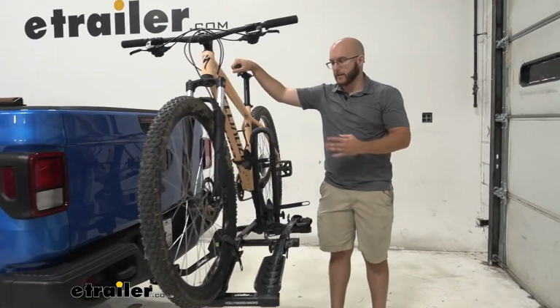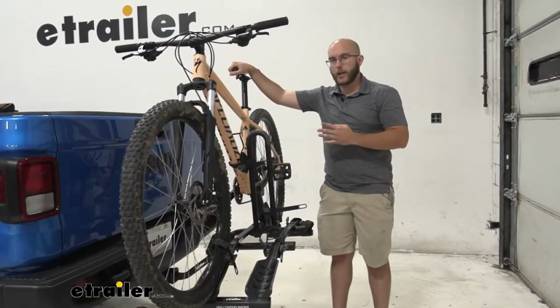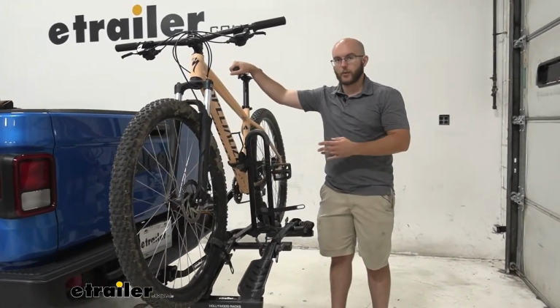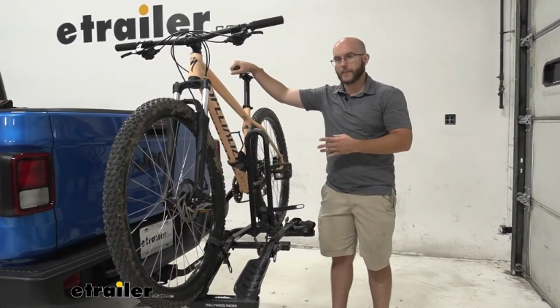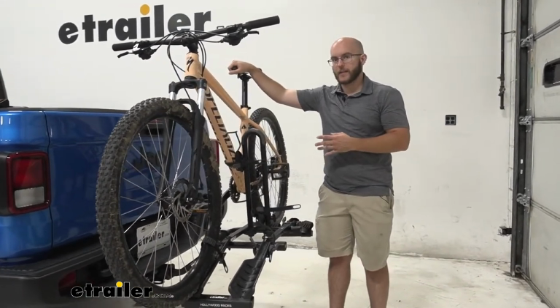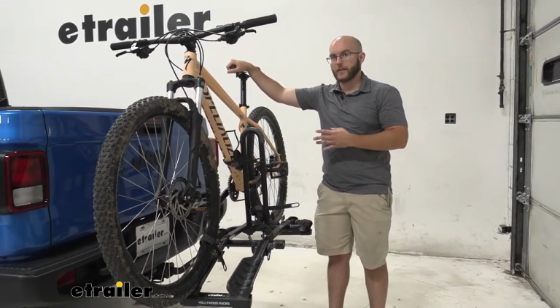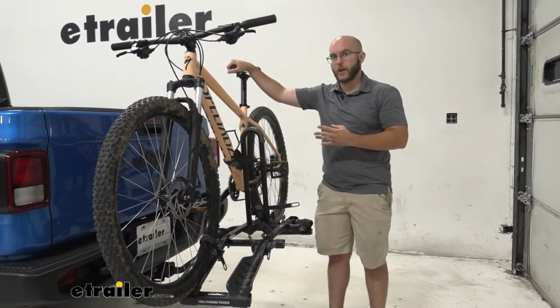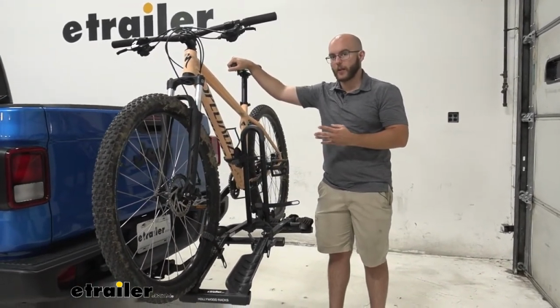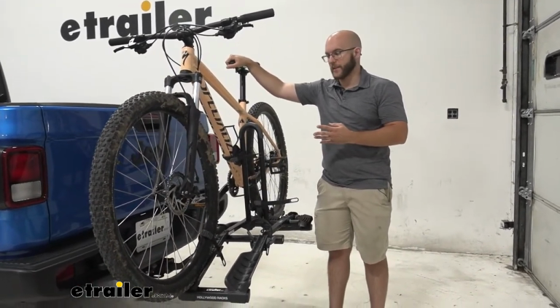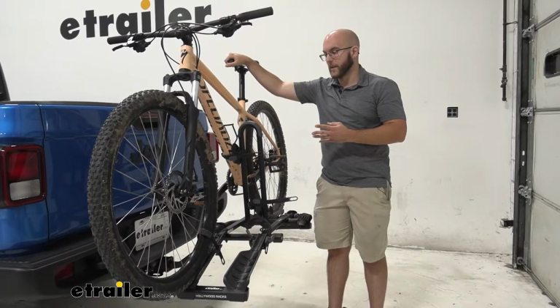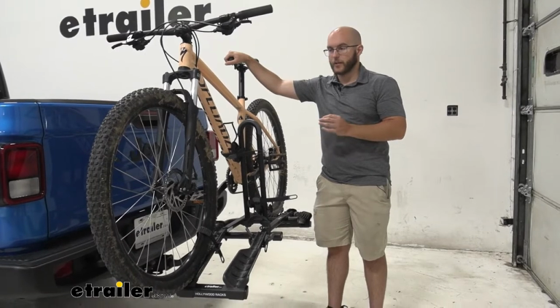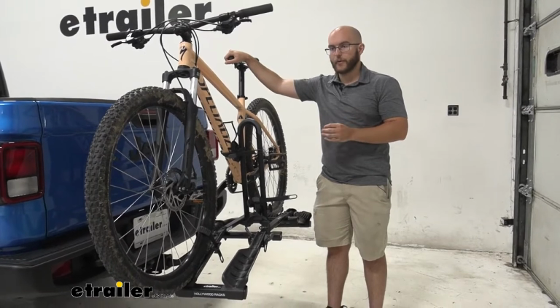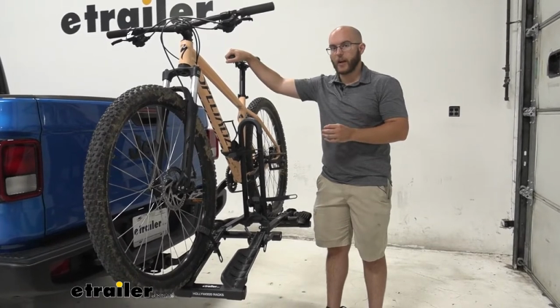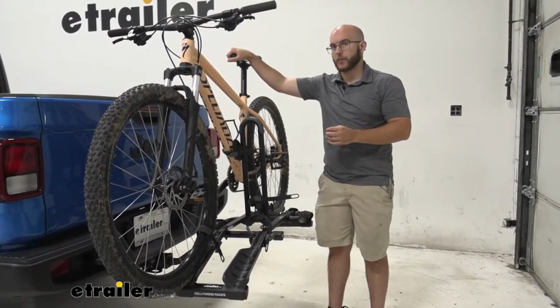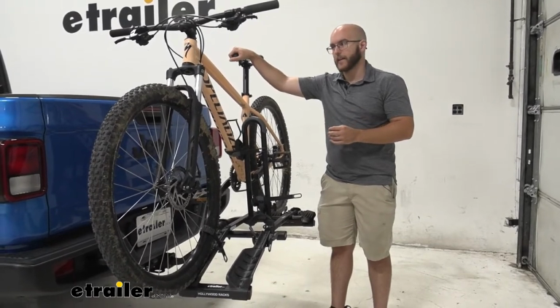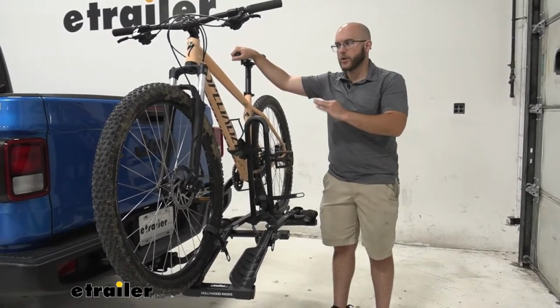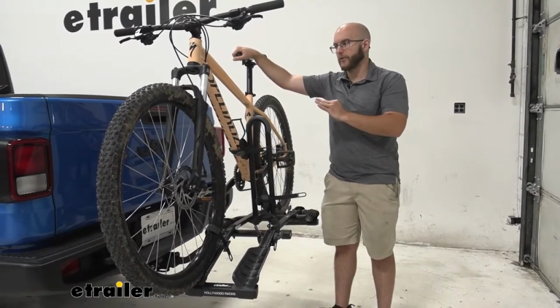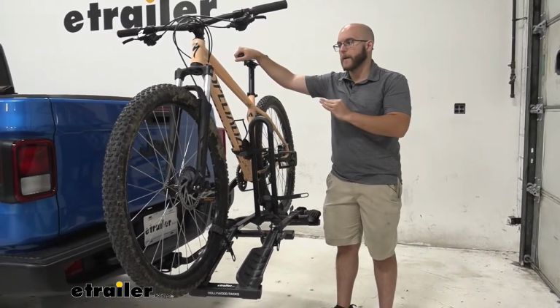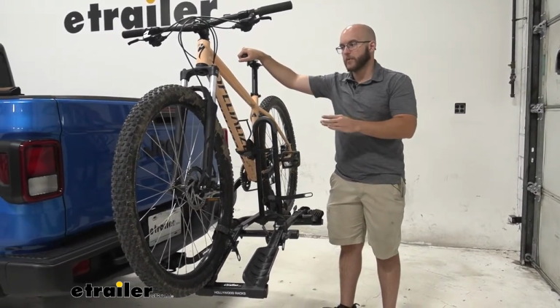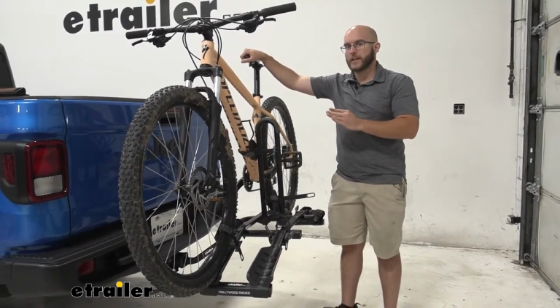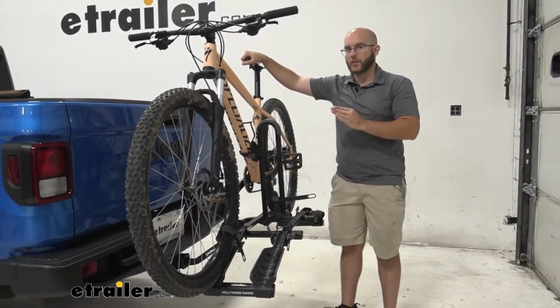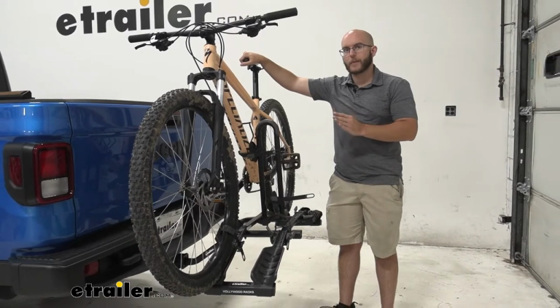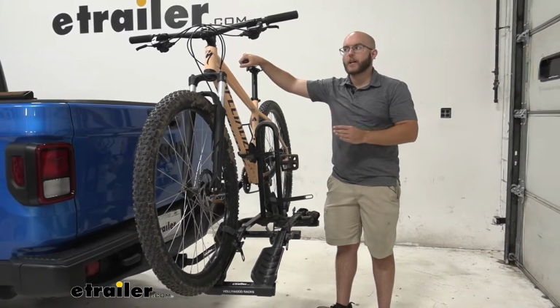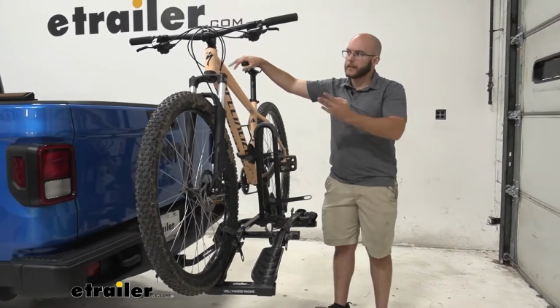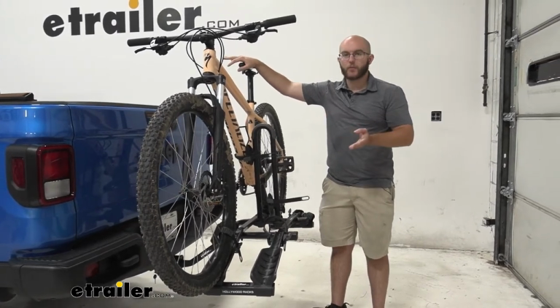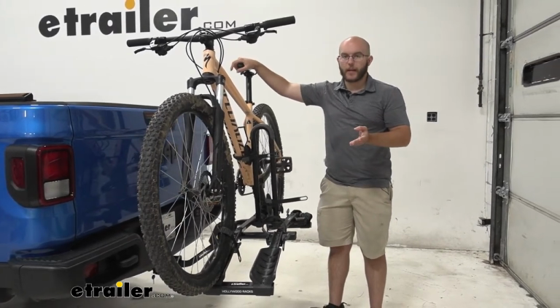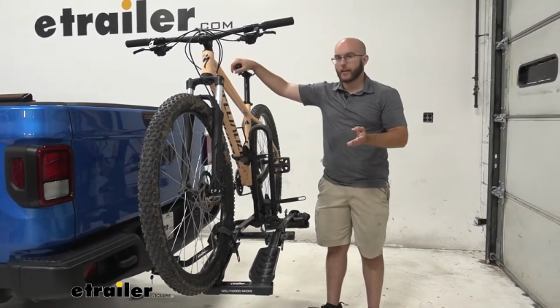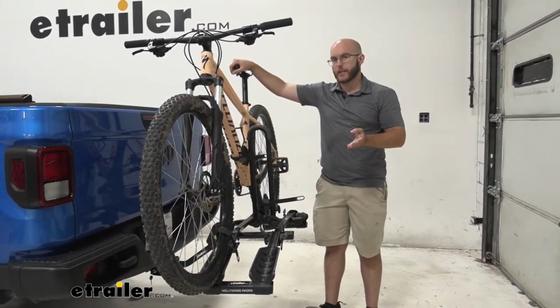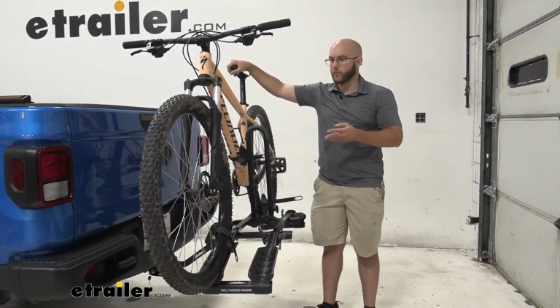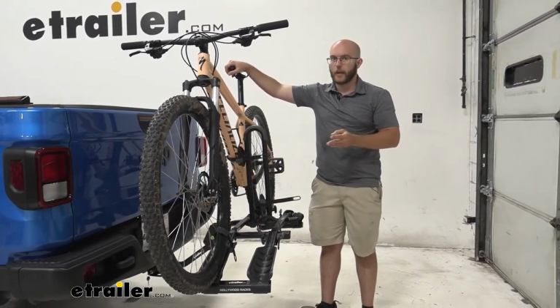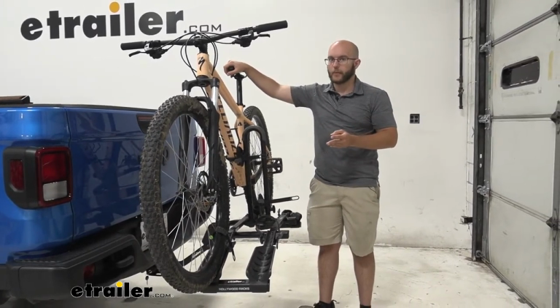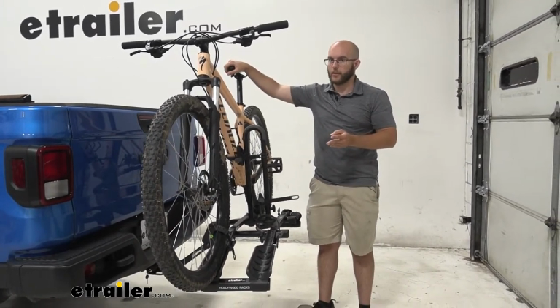It's also going to have a lower weight capacity than some other platform styles. It's going to have 35 pounds per bike. That's going to be great for your mountain bikes and your road bikes, but if you want to get an electric style, it won't be able to hold that at all.